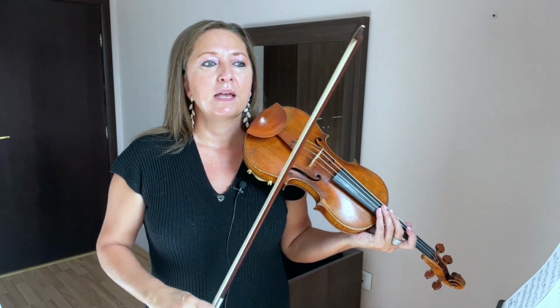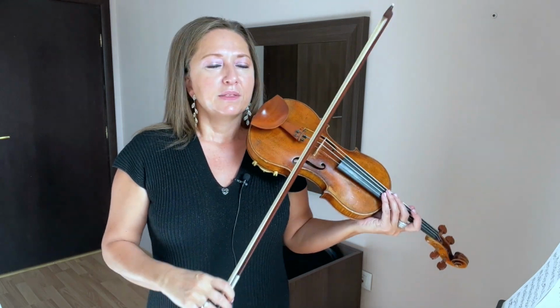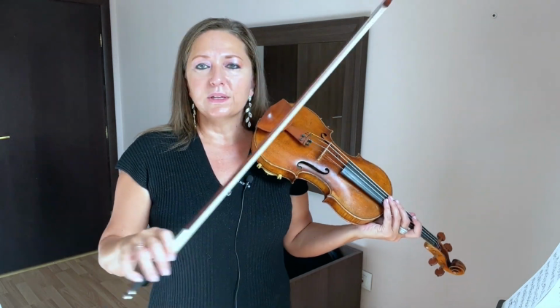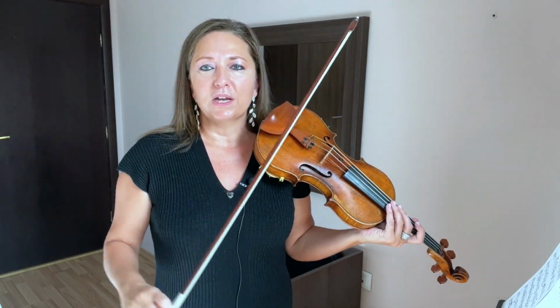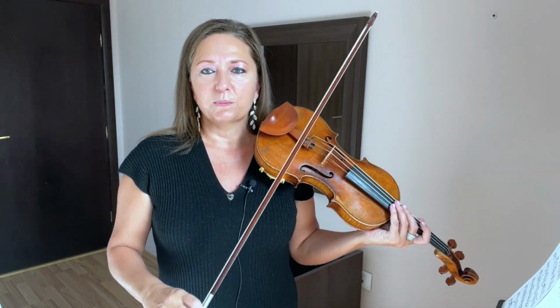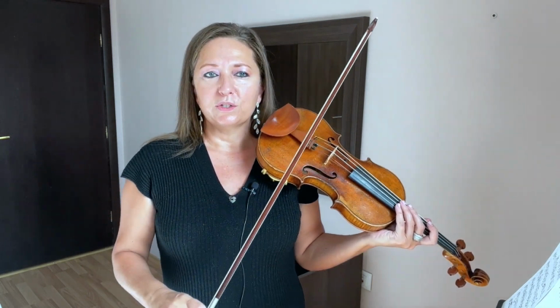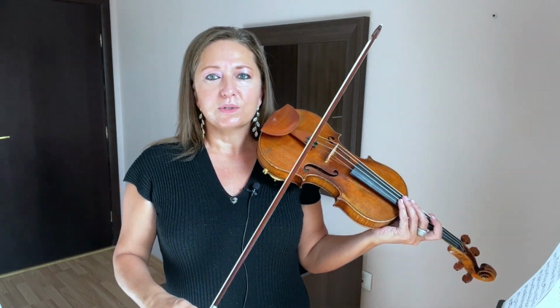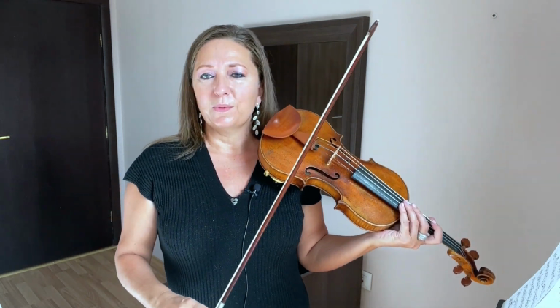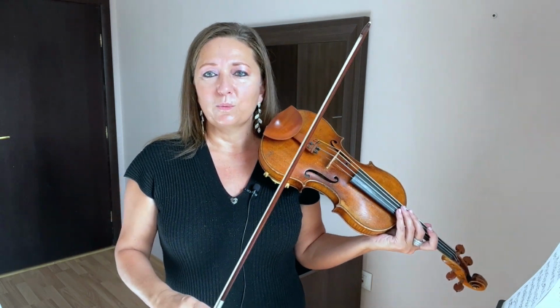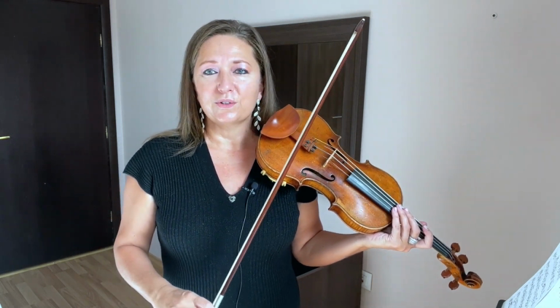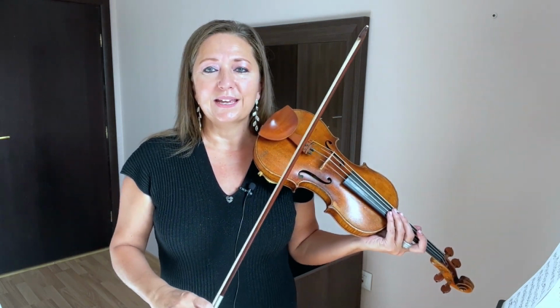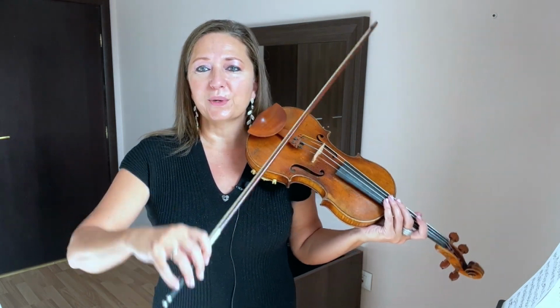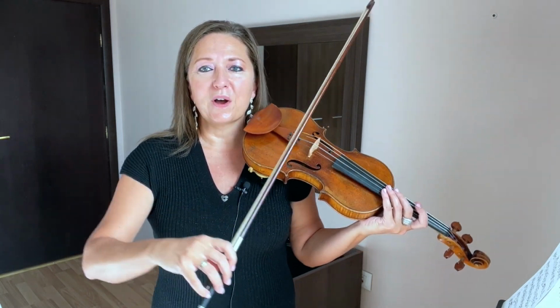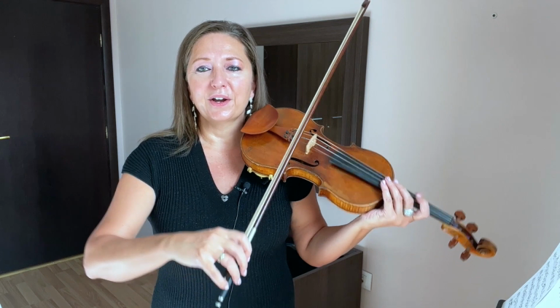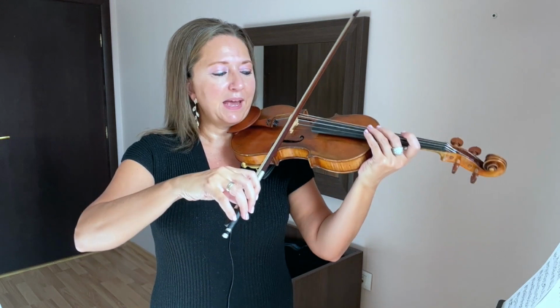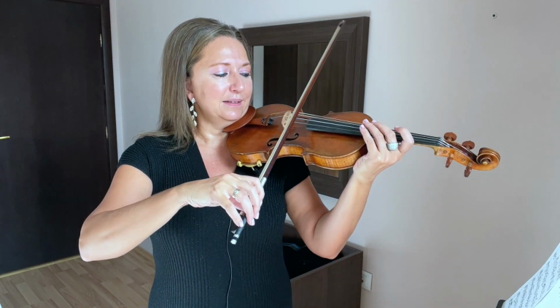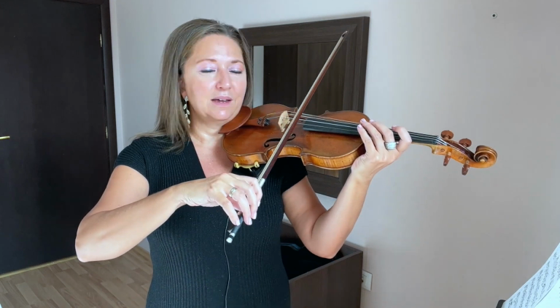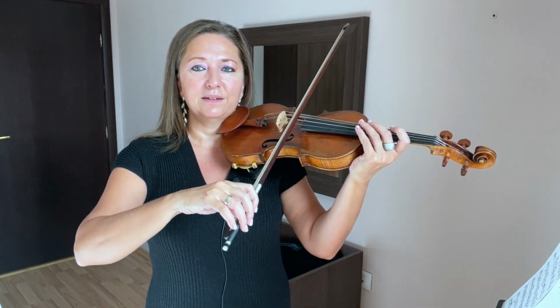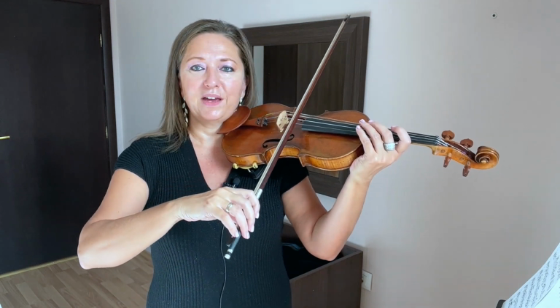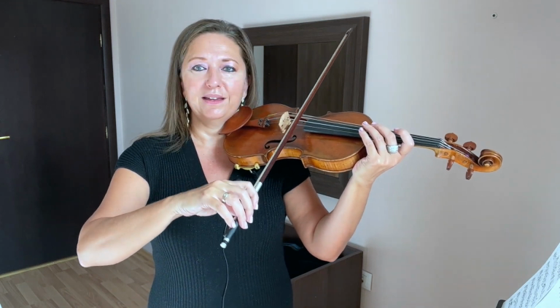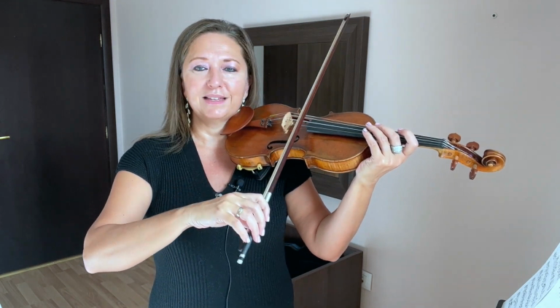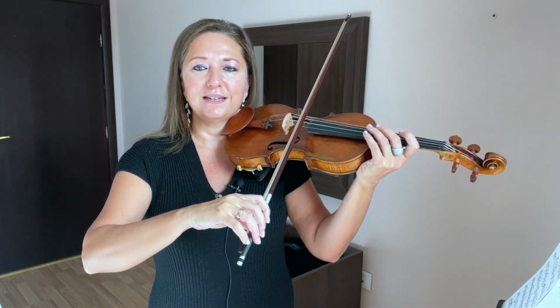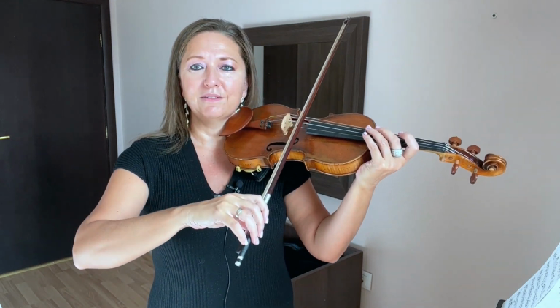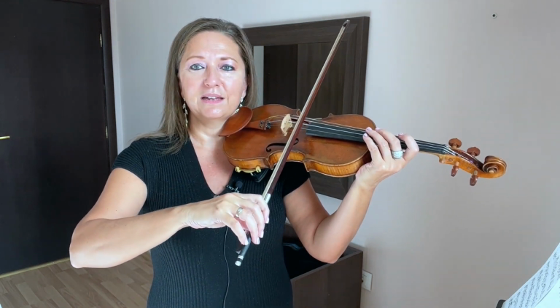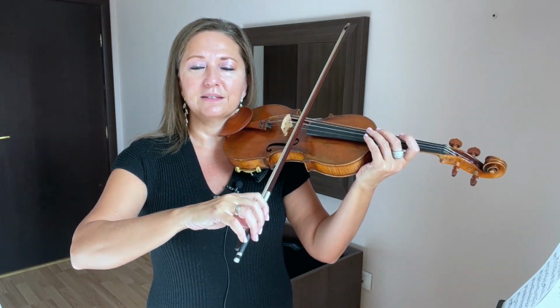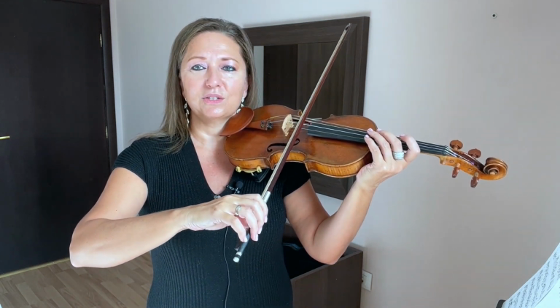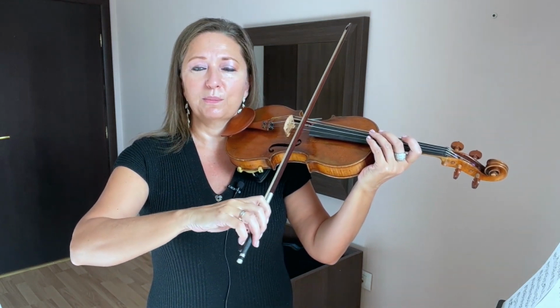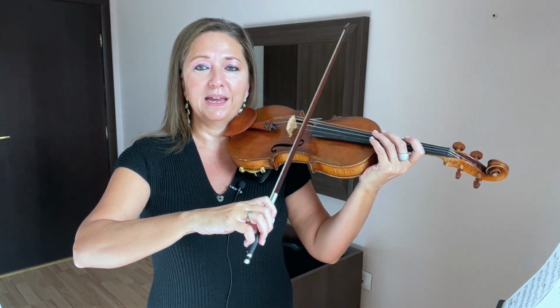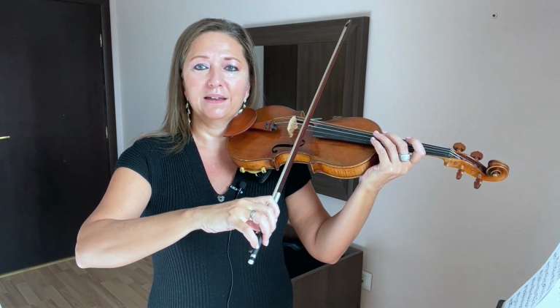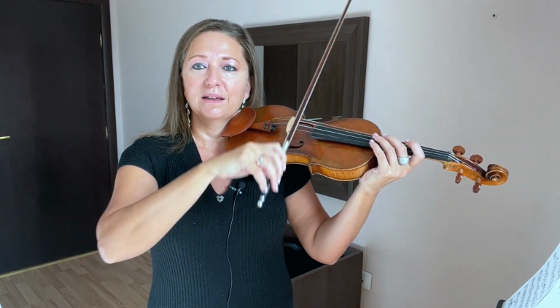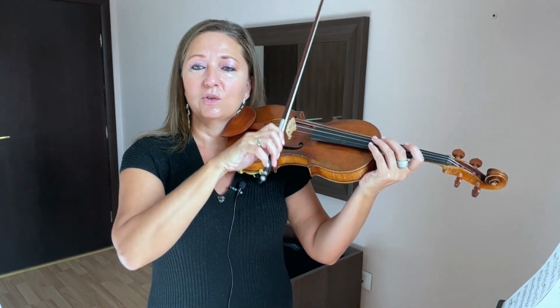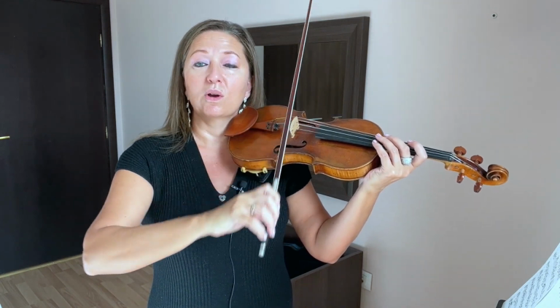The only change between two strings at once and one string is where you are balanced on the violin. That's it. Everything else should remain normal.